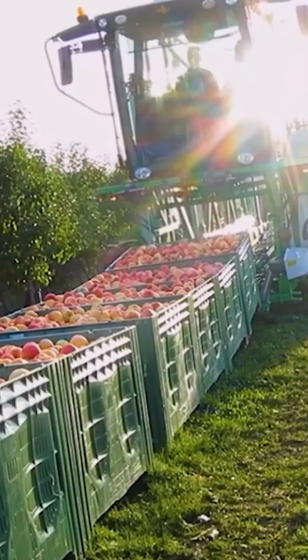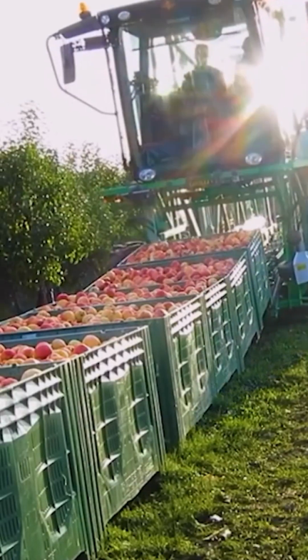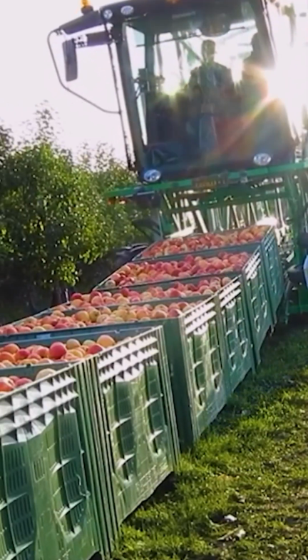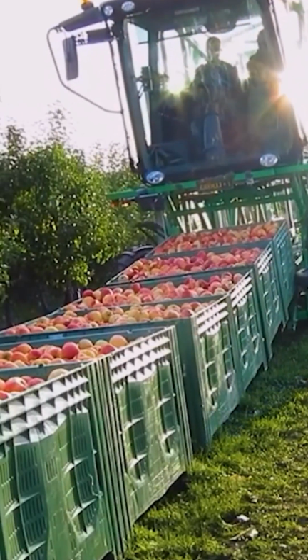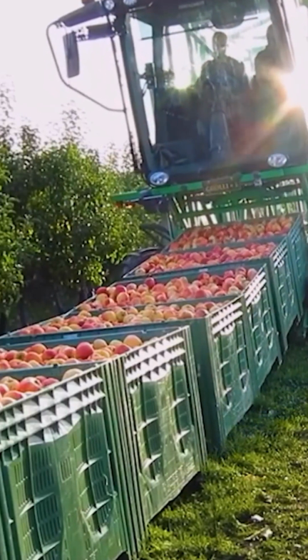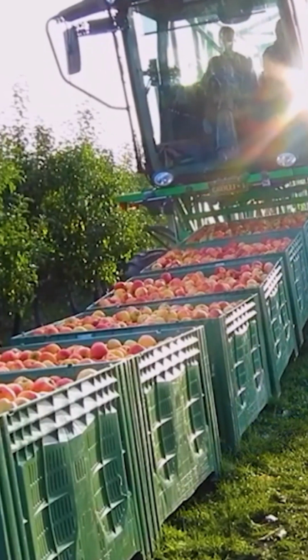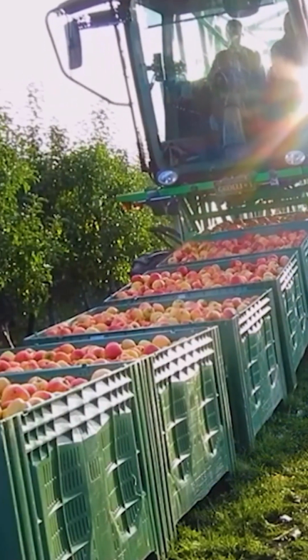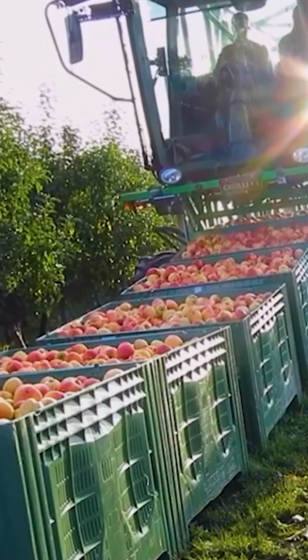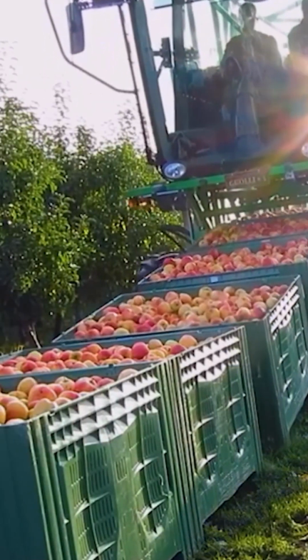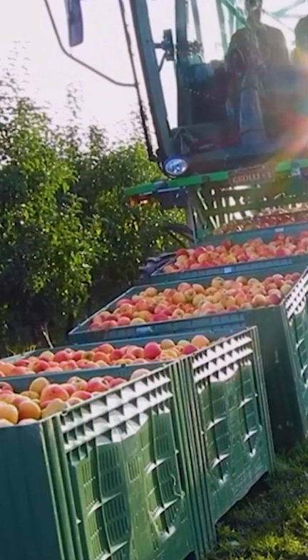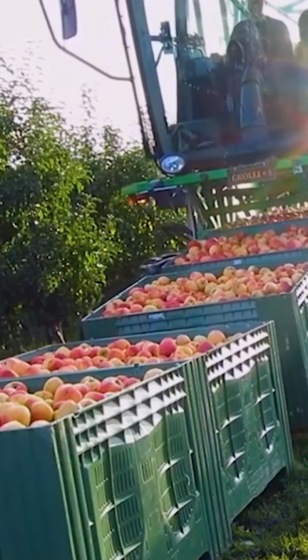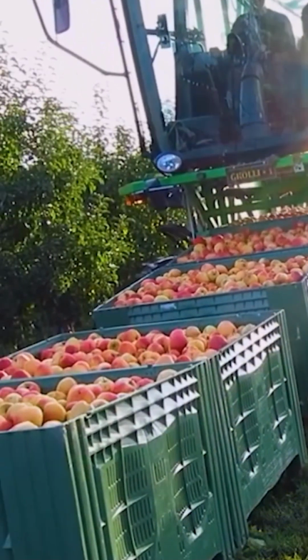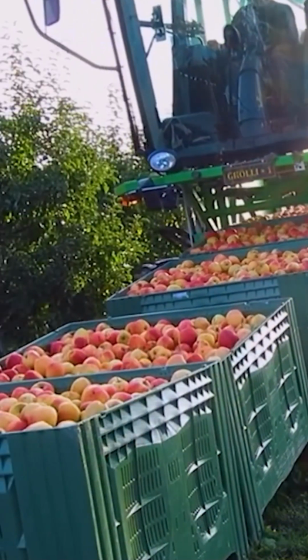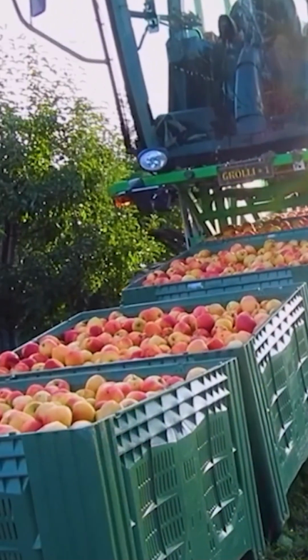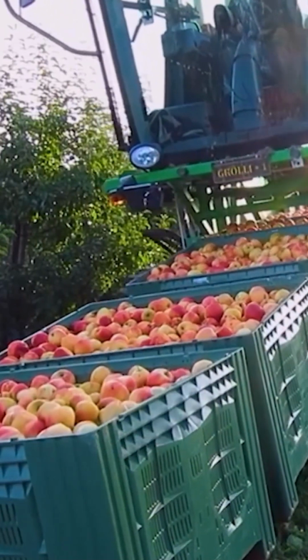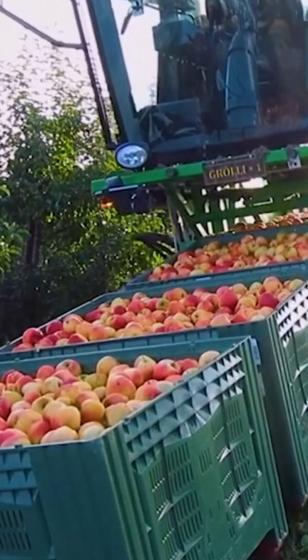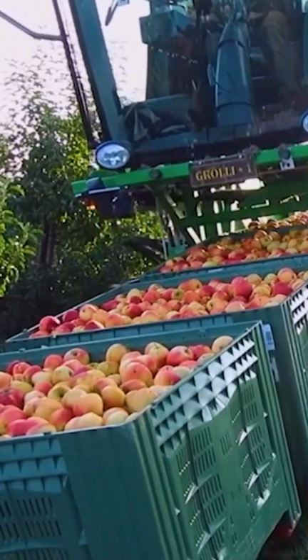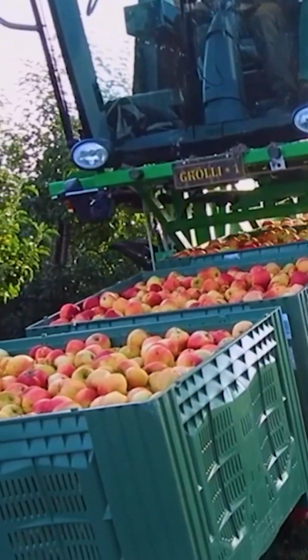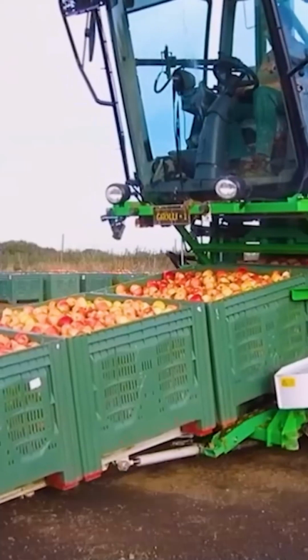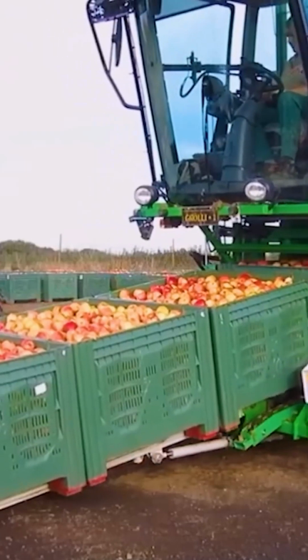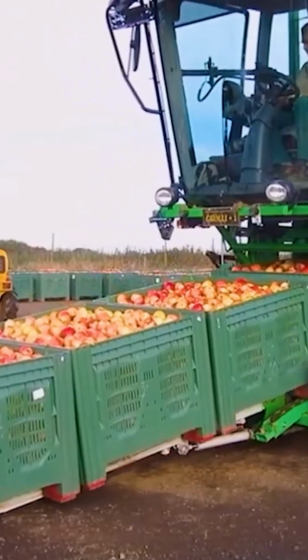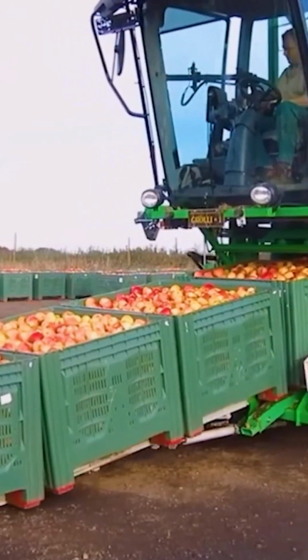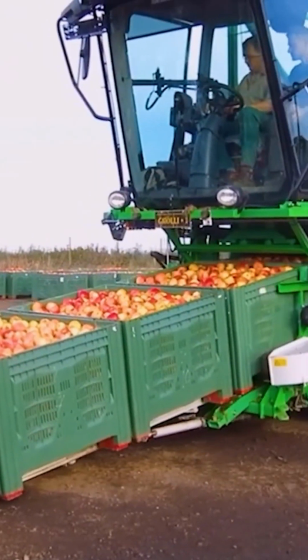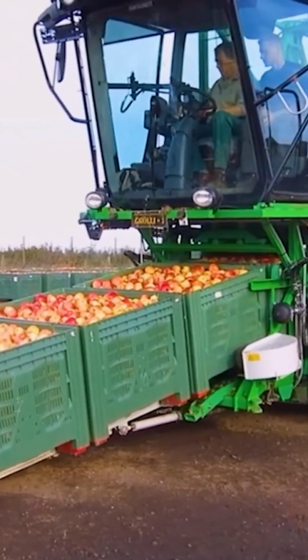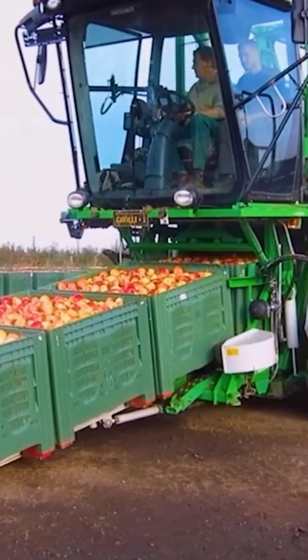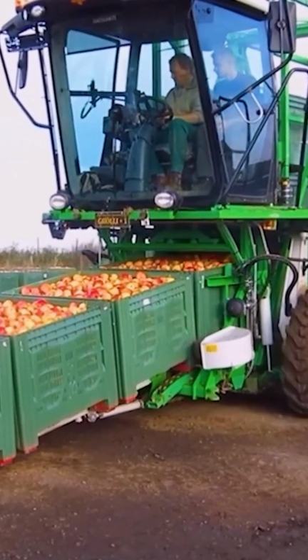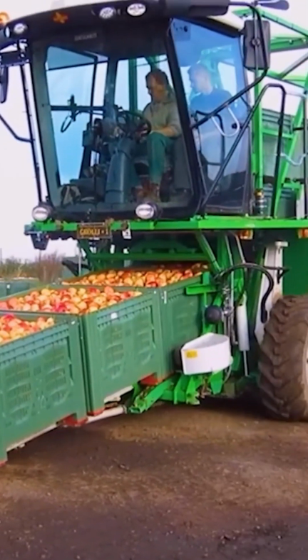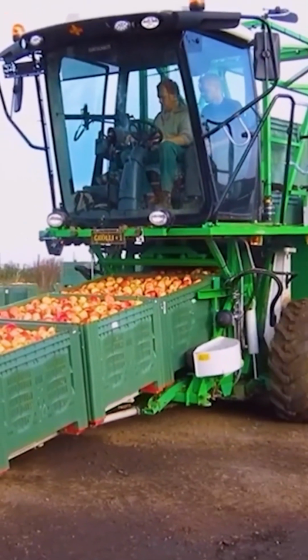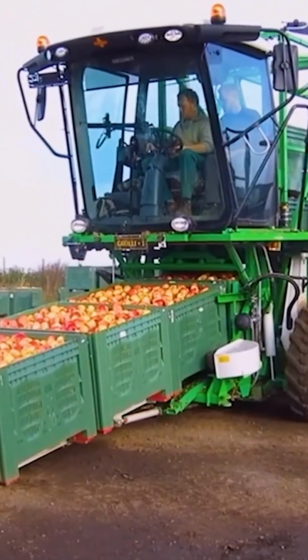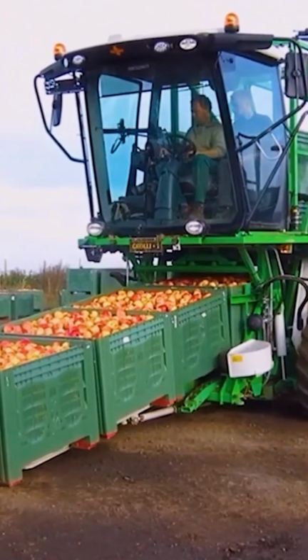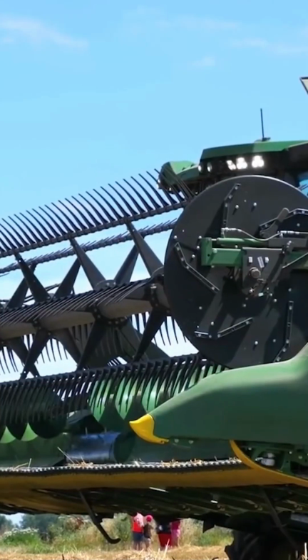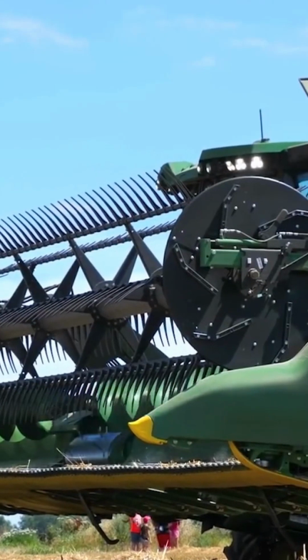Witness the box eater in action, capable of carrying 20 large boxes at an impressive maximum speed of 20 km/h.